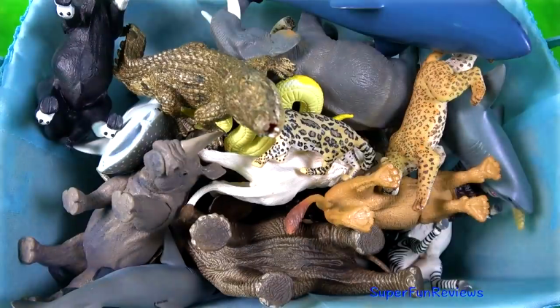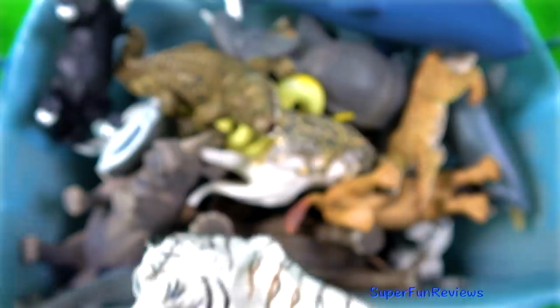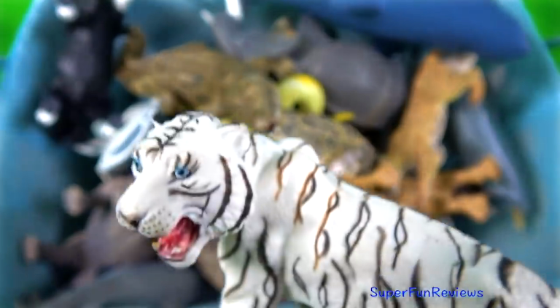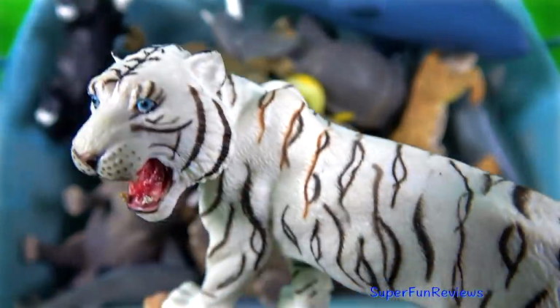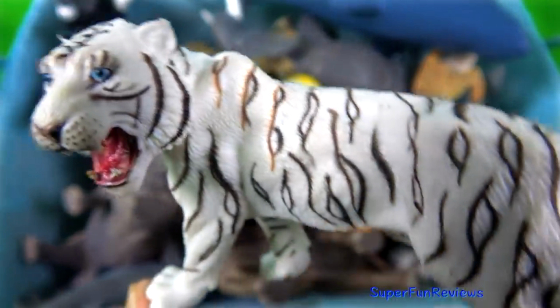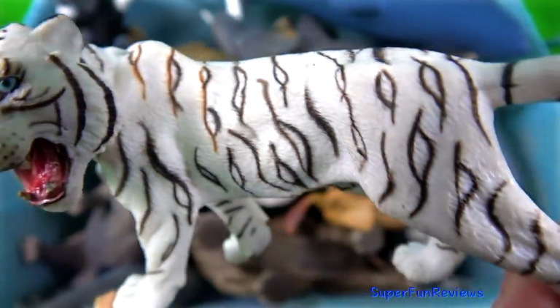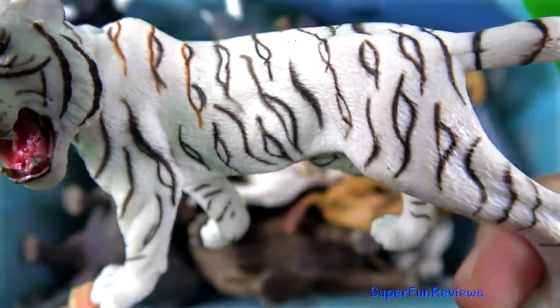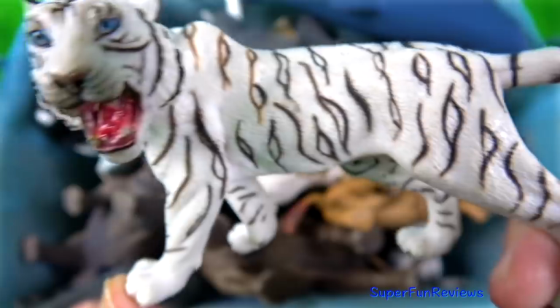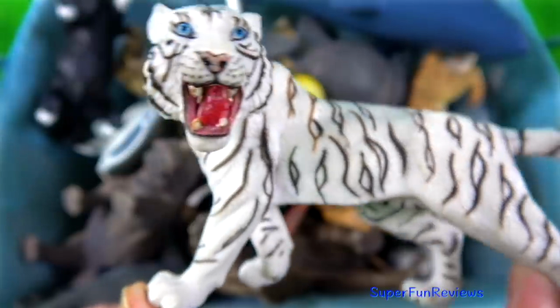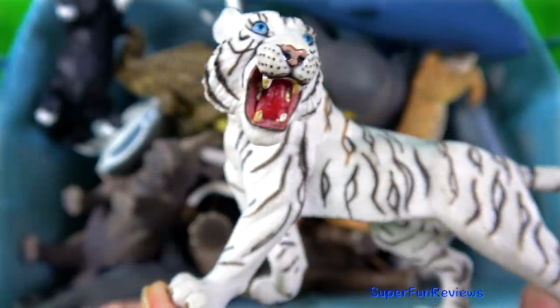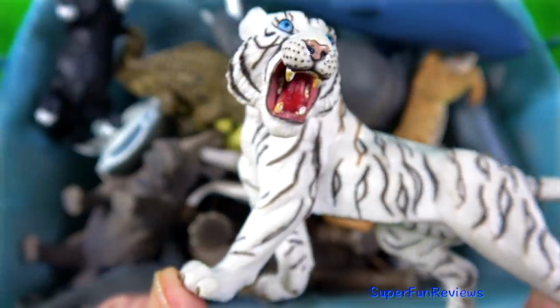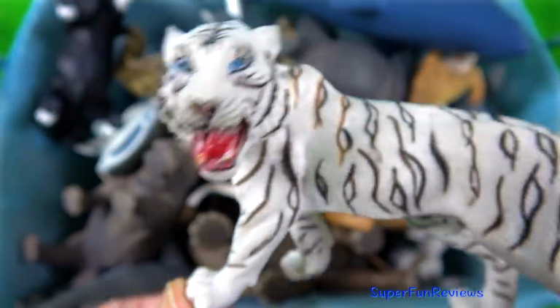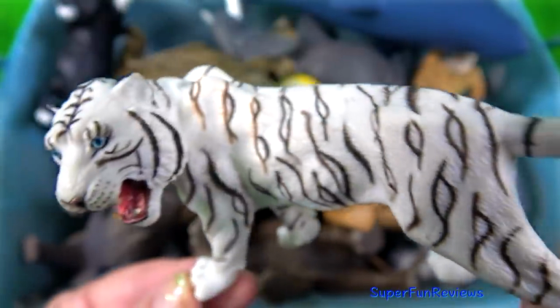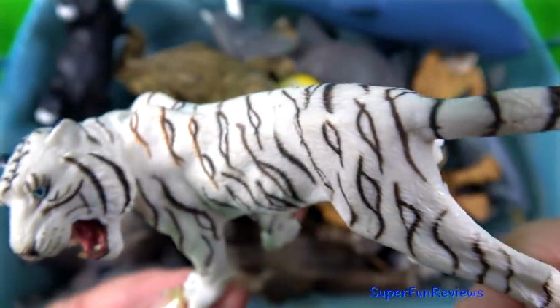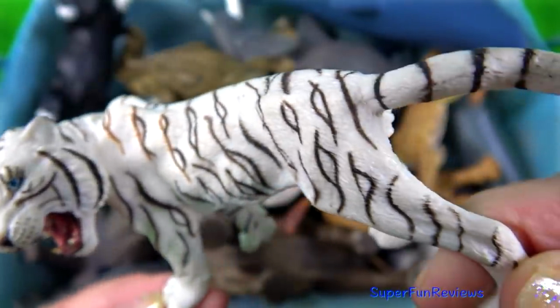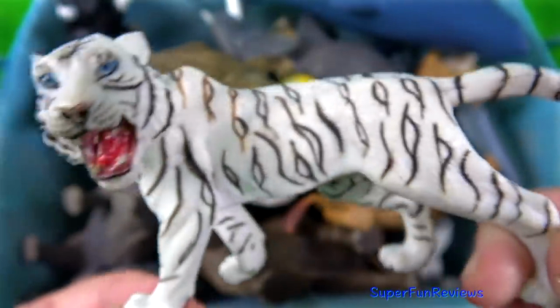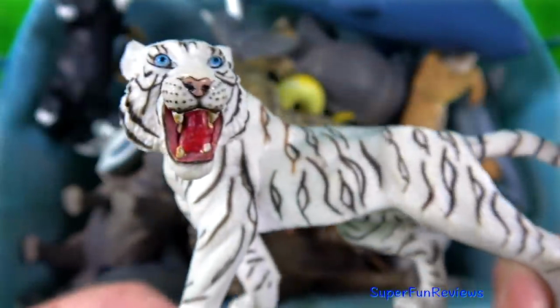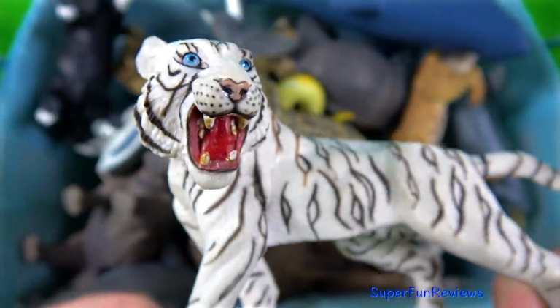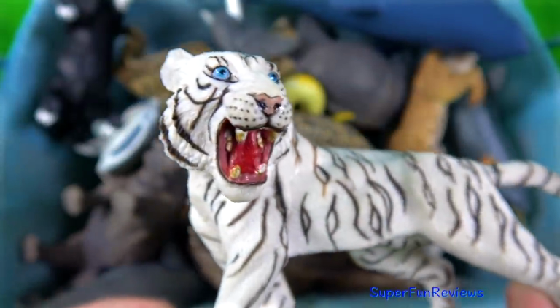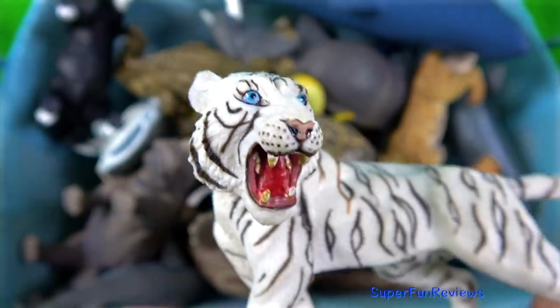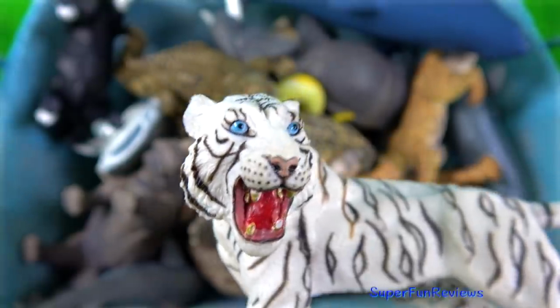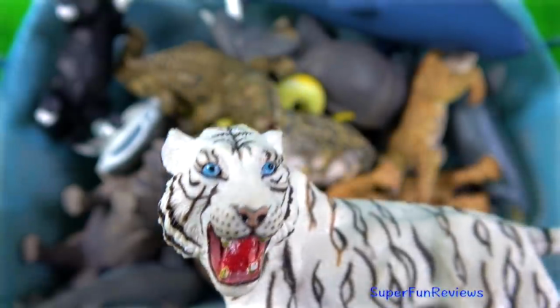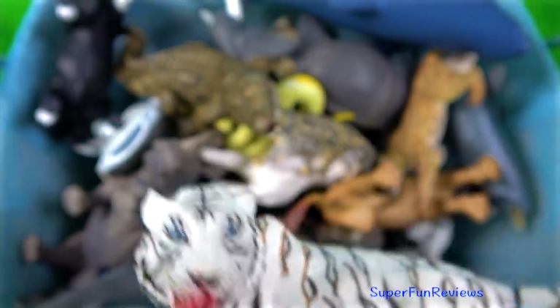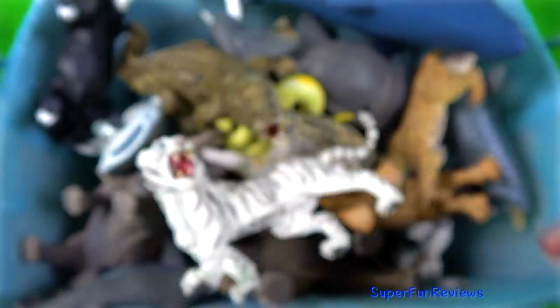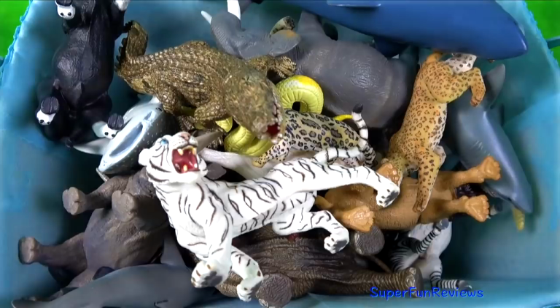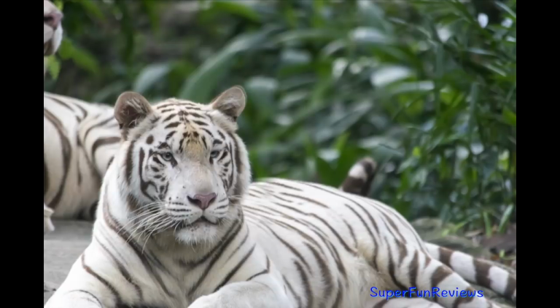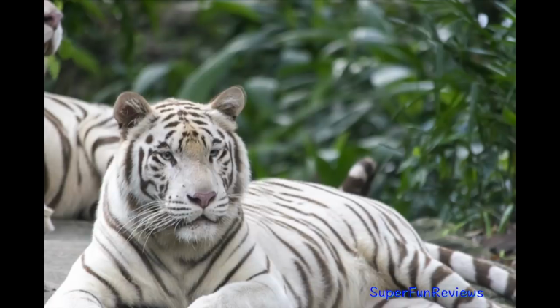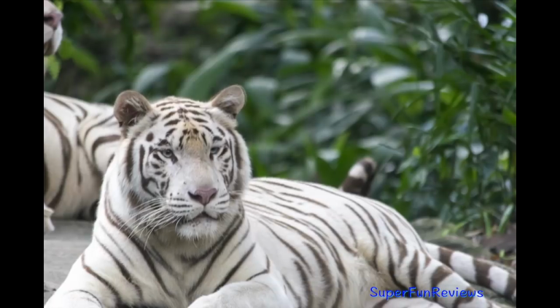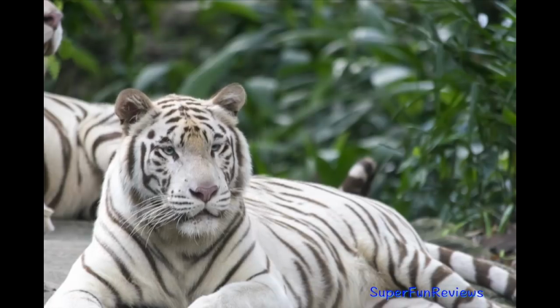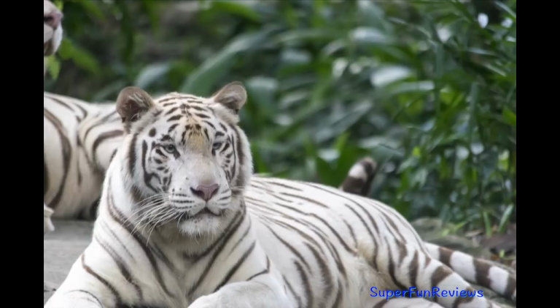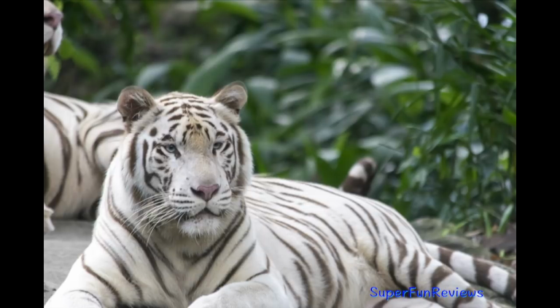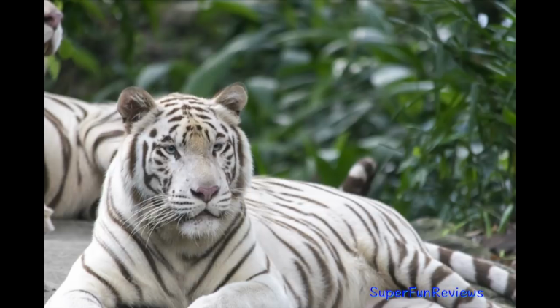The white tiger. Did you know there are black tigers as well, but they occur much less frequently. They come from the dense forests of Myanmar, Bangladesh and eastern India.